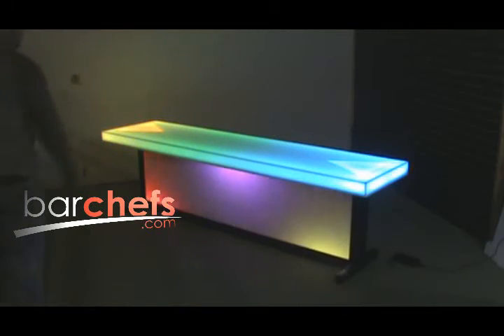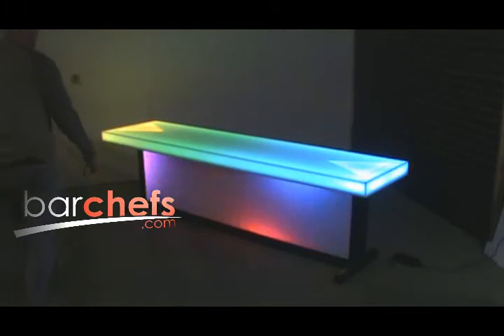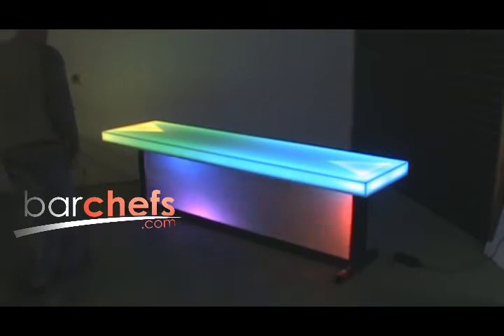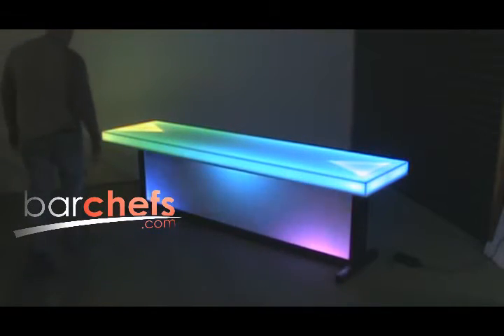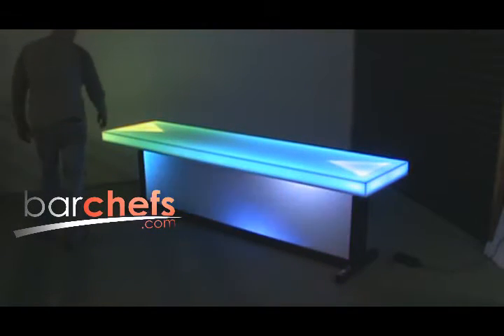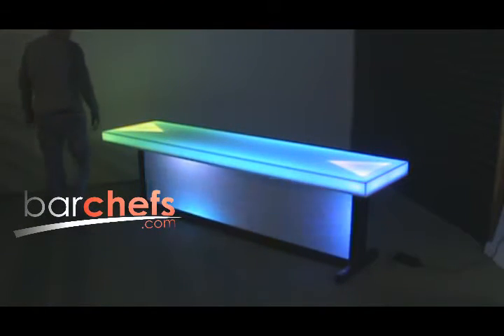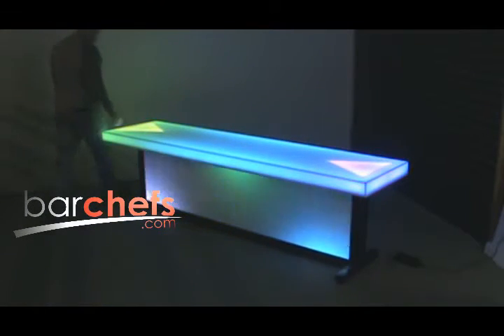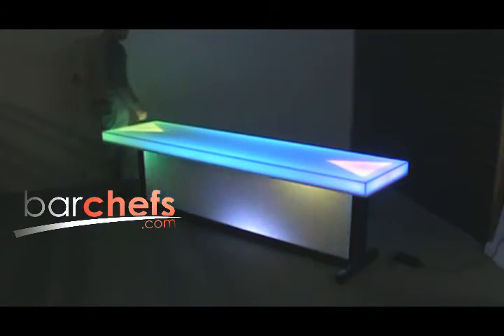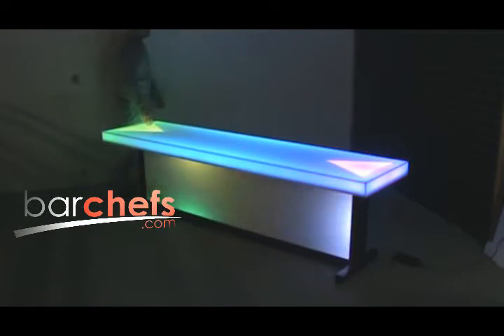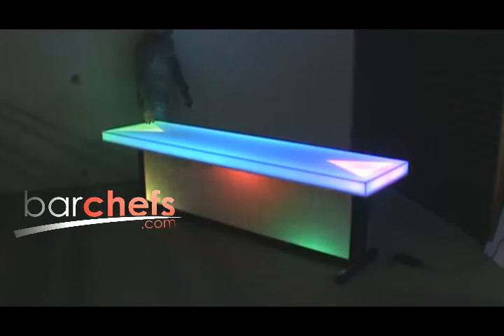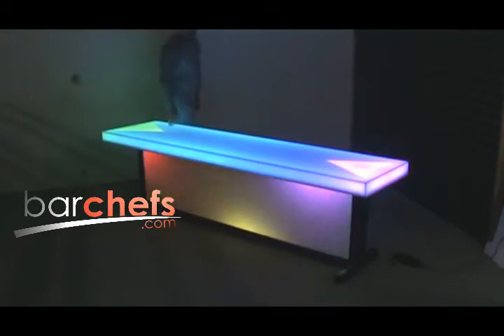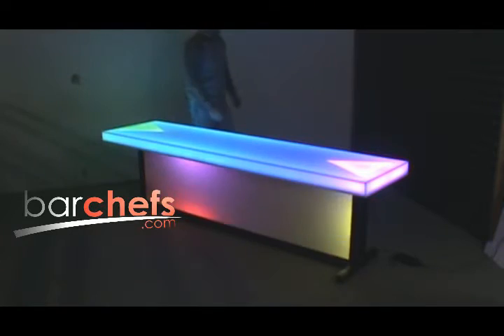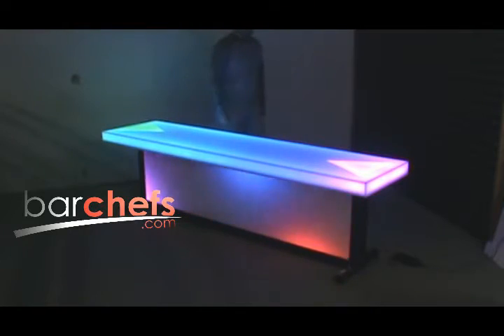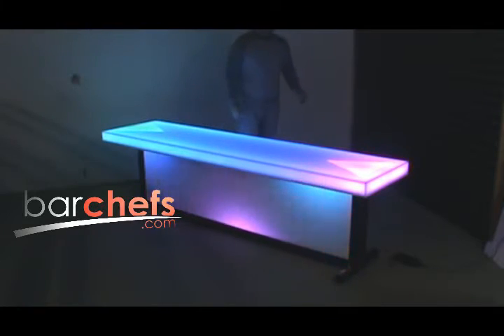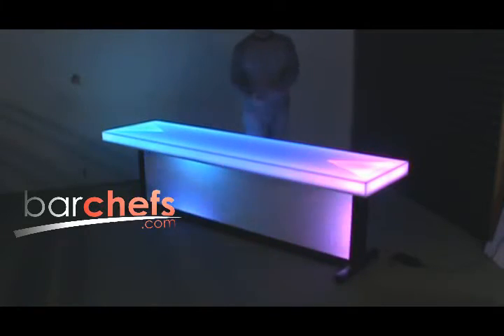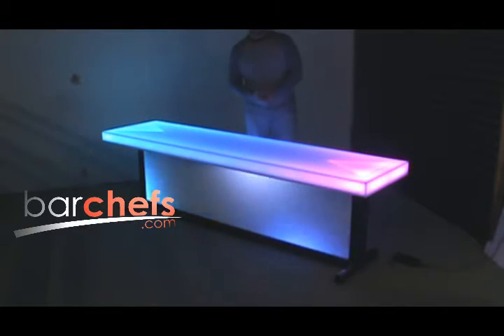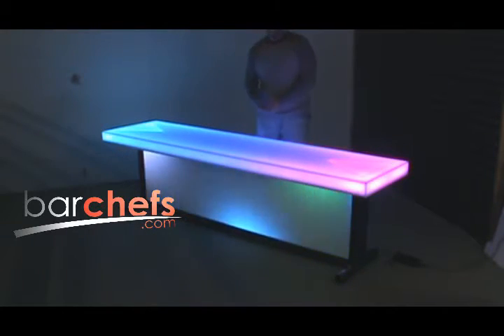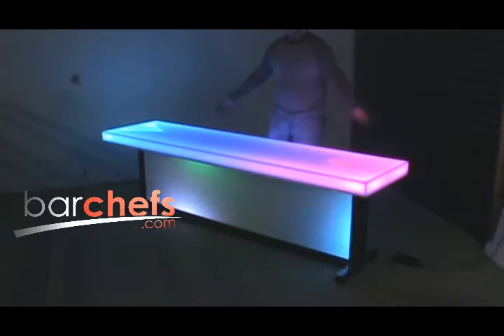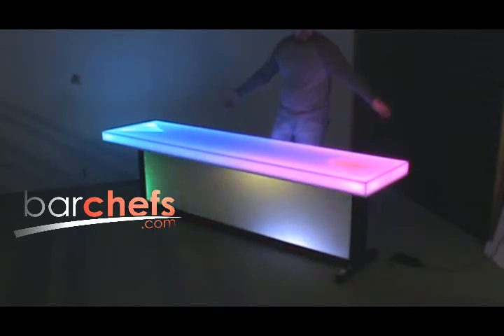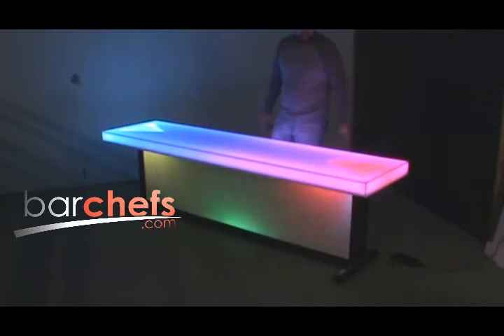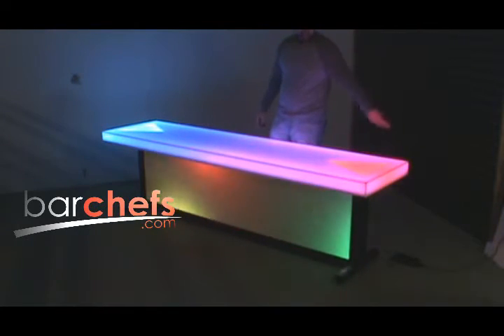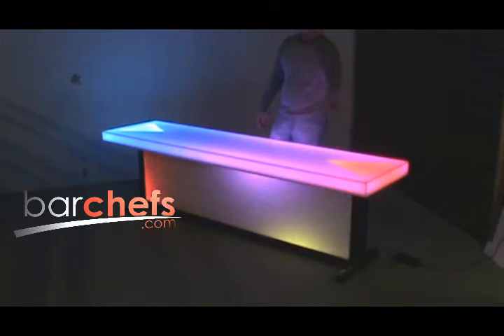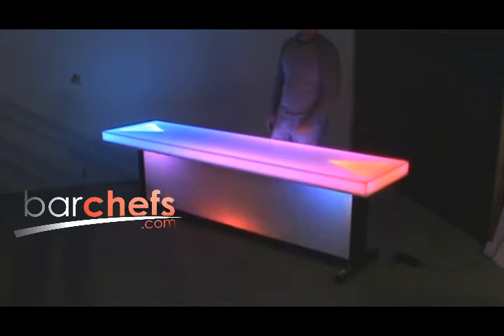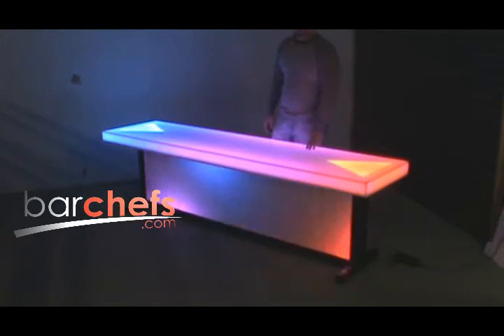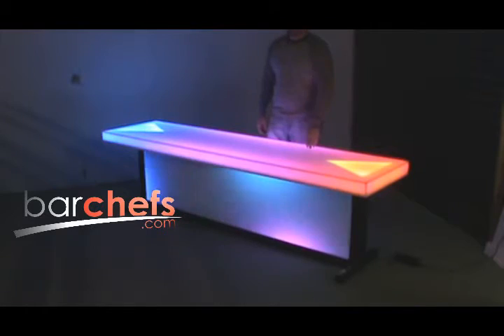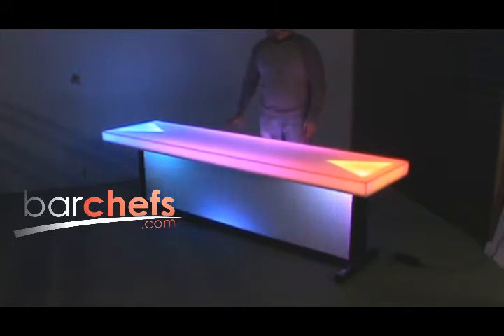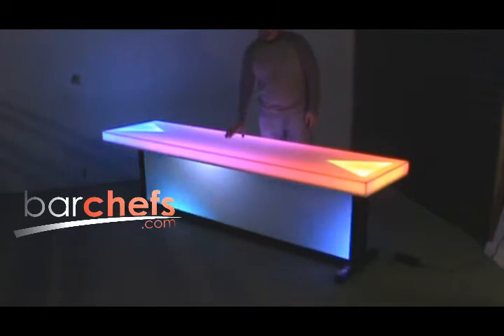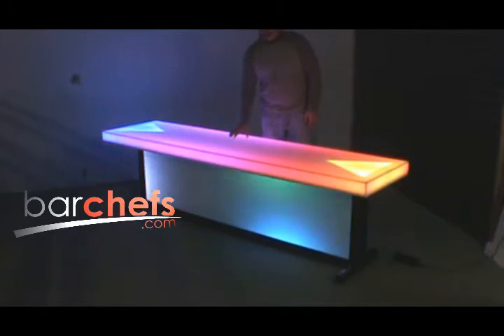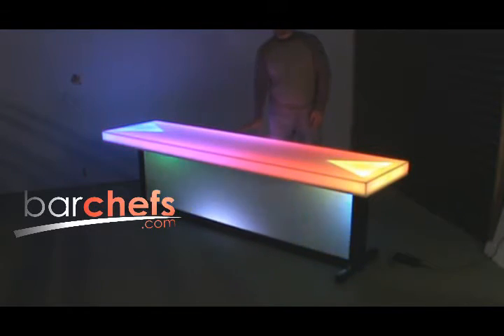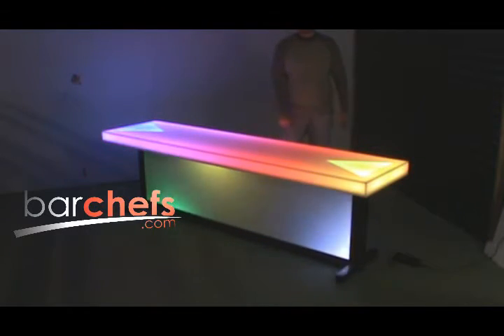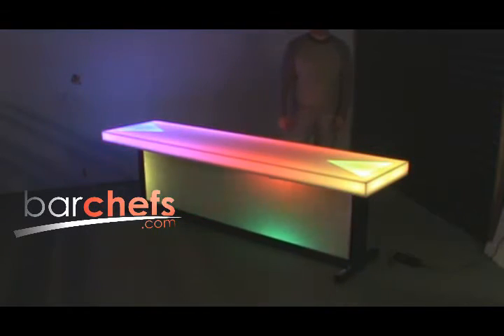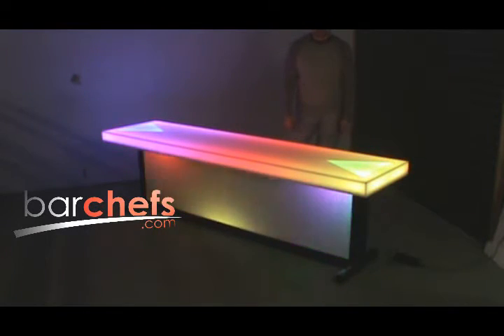Hi everyone, it's Andy with BarChefs.com and we have the beer pong table to show you today. It's regulation sized at 8 foot long and 24 inches deep. The height of the table is 27.5 inches.